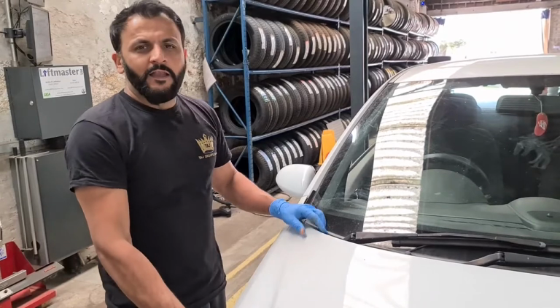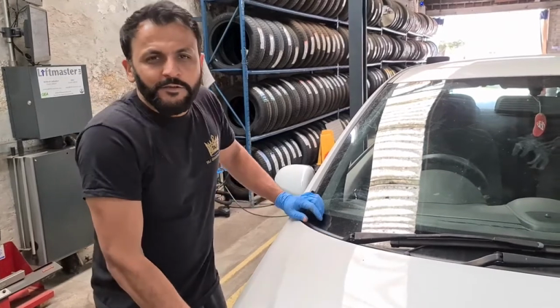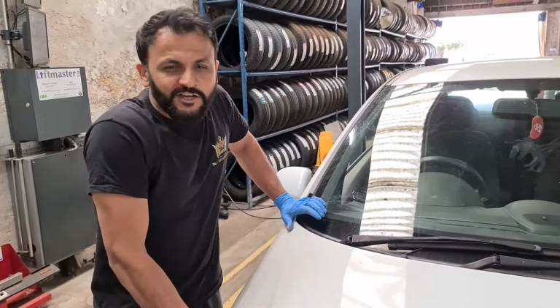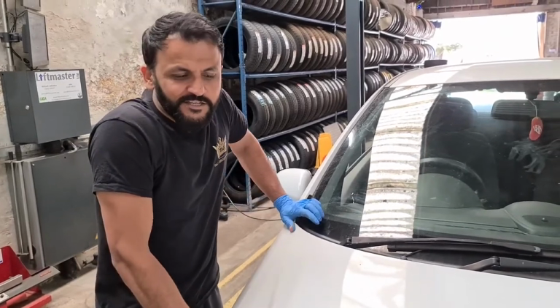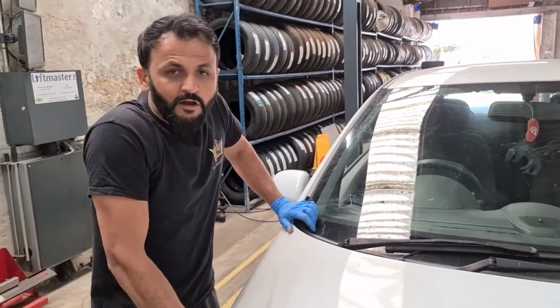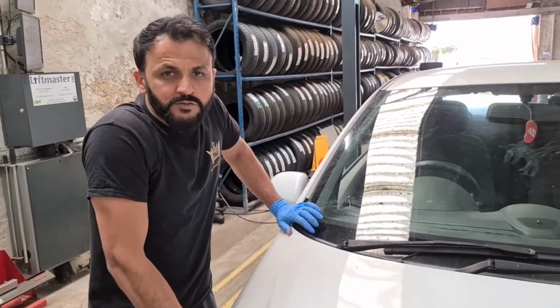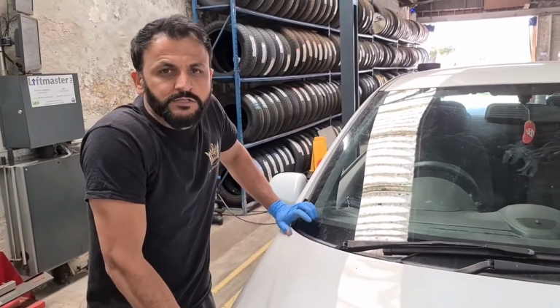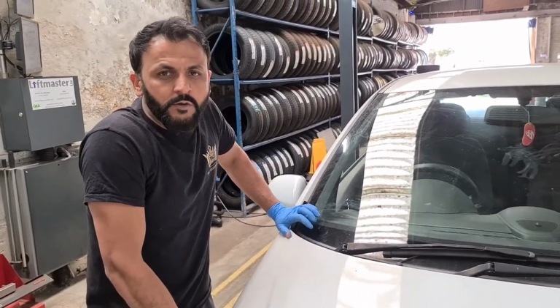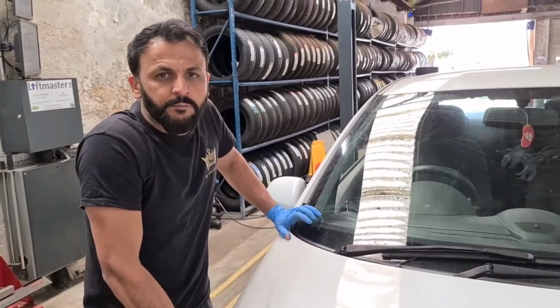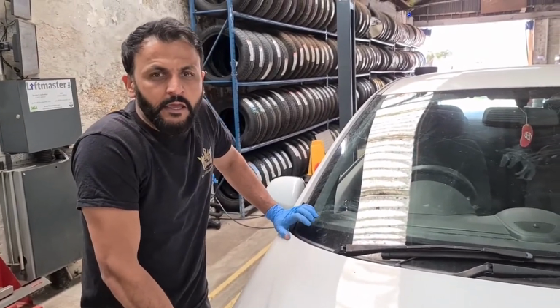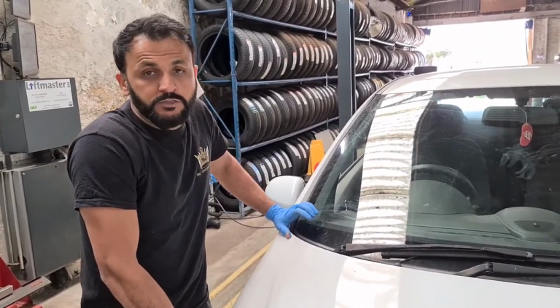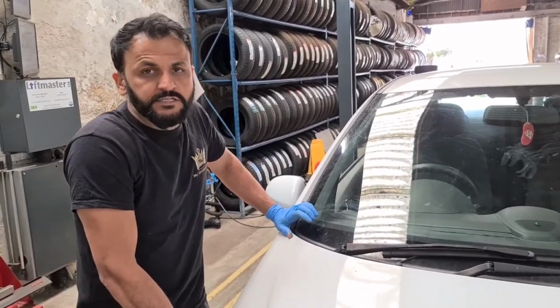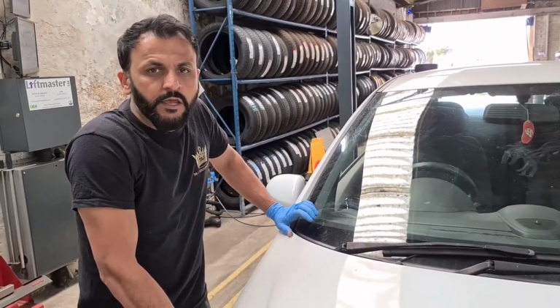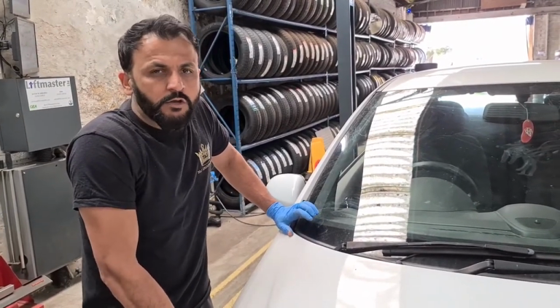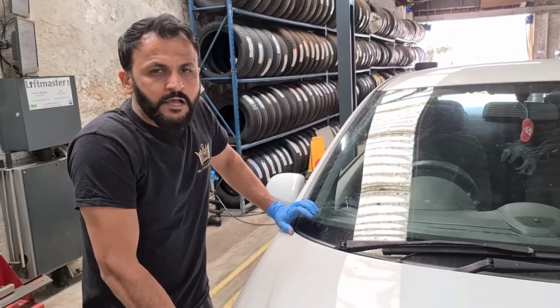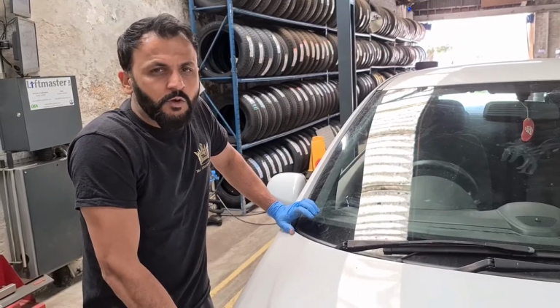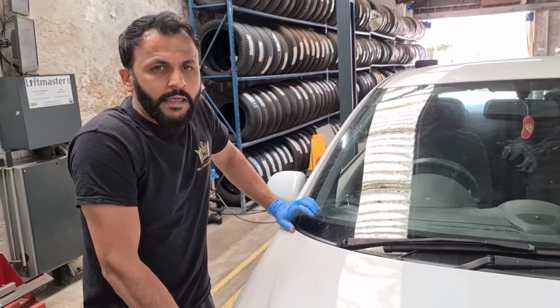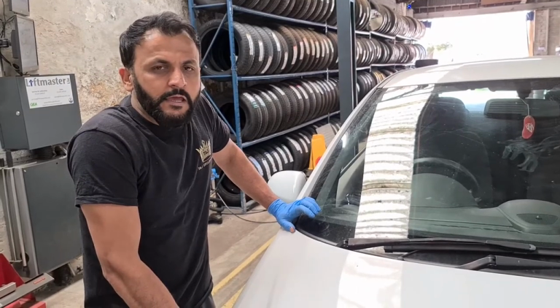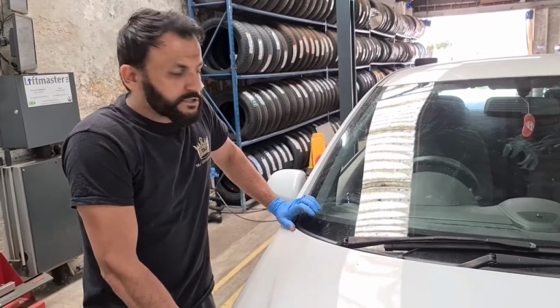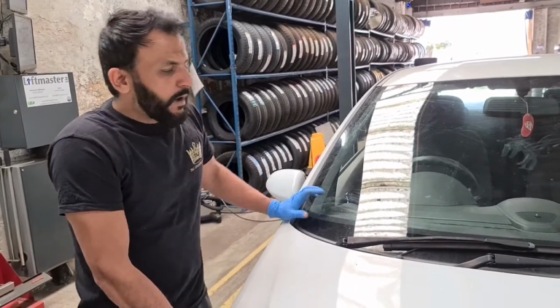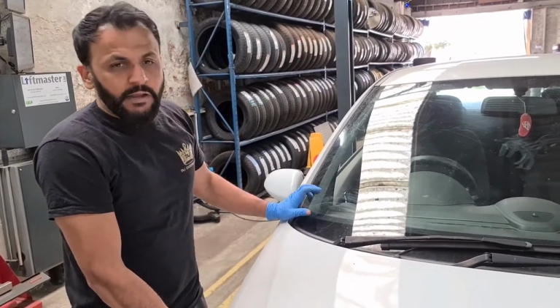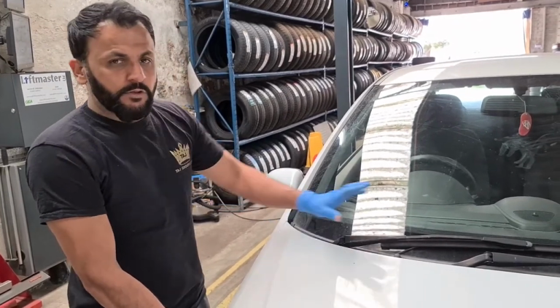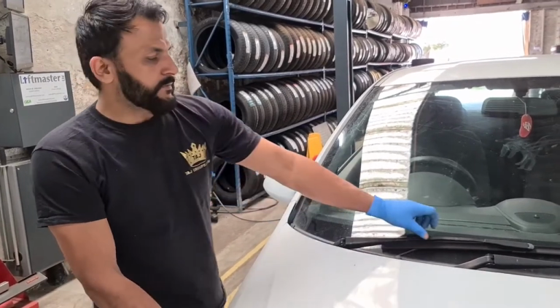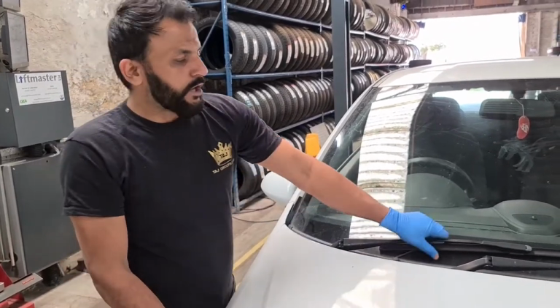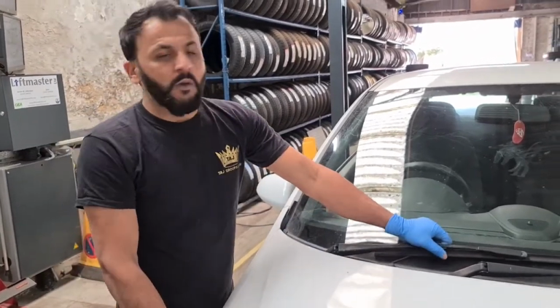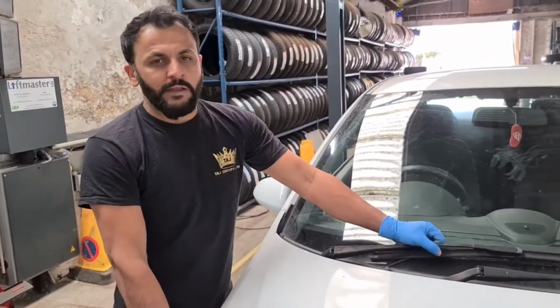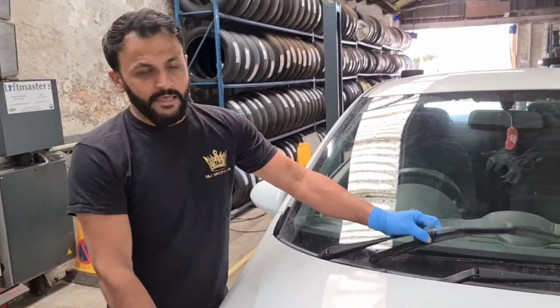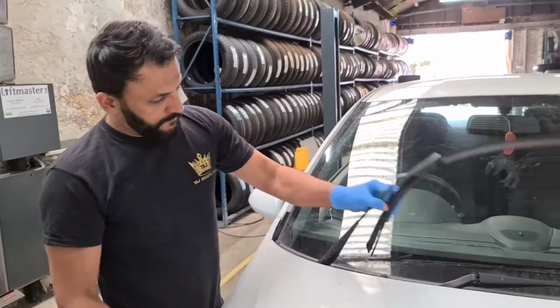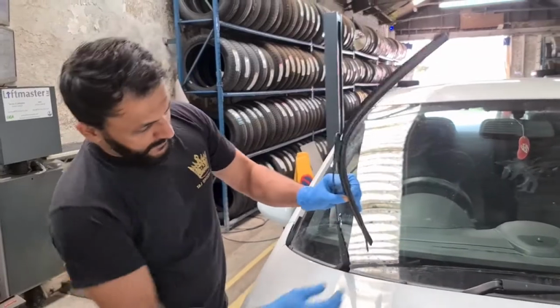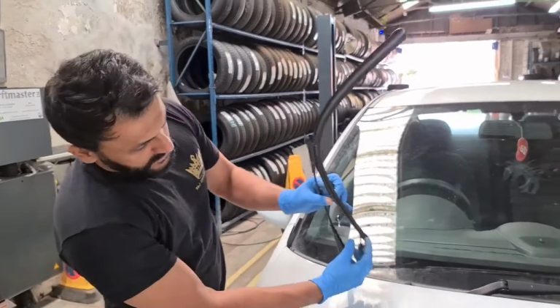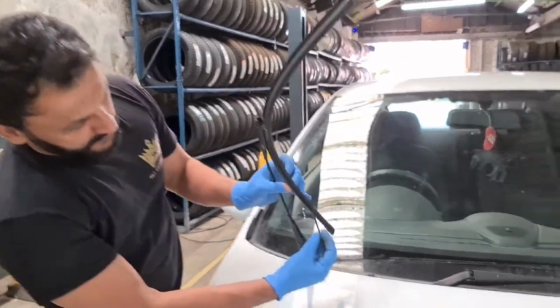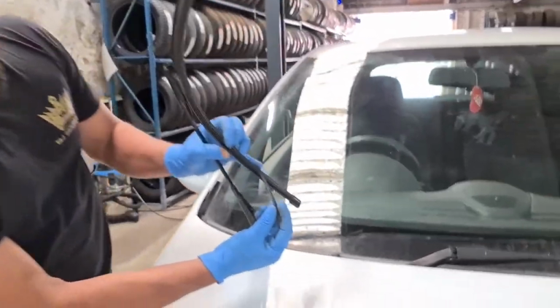Hello, this is Tosh Tires. I've got a Vauxhall Corsair D here on a 2012 plate, just doing the wiper blades on this. I'm going to show you why we're replacing it — as you can see right here, the wiper blade is broken.